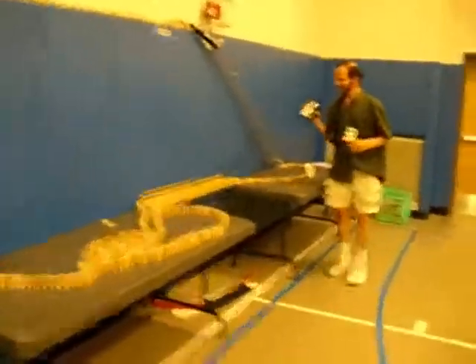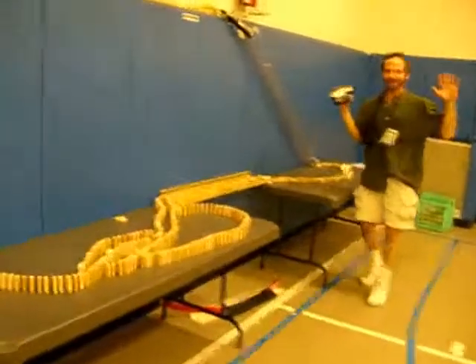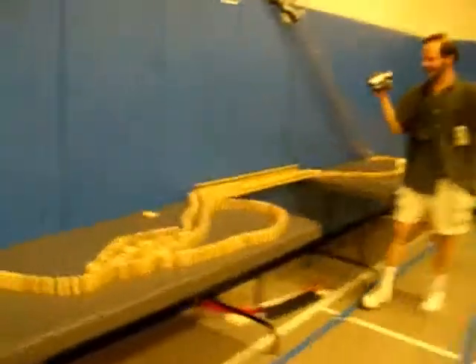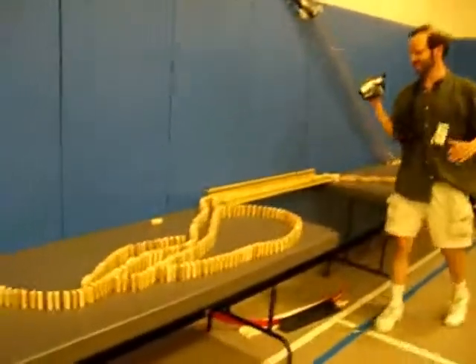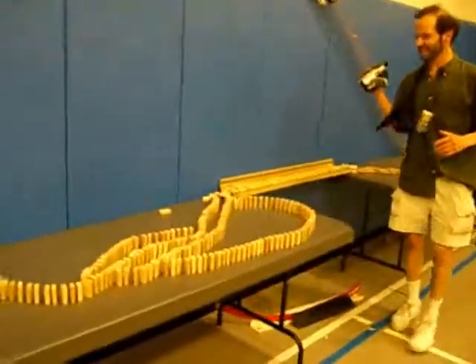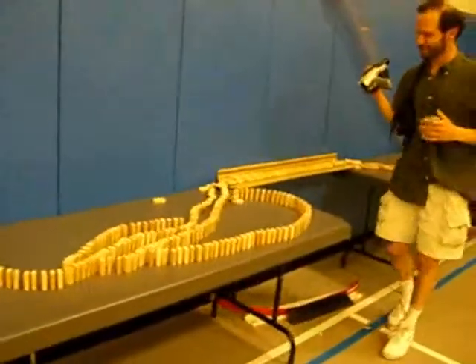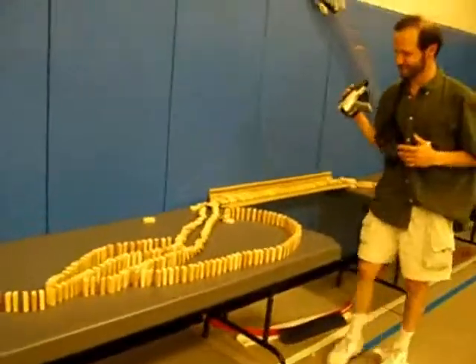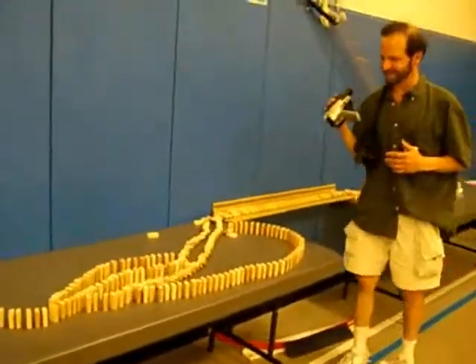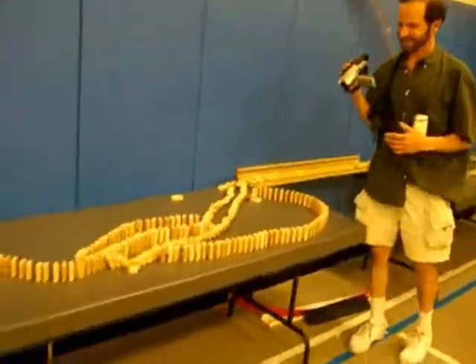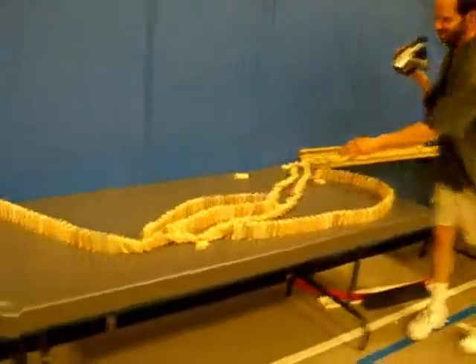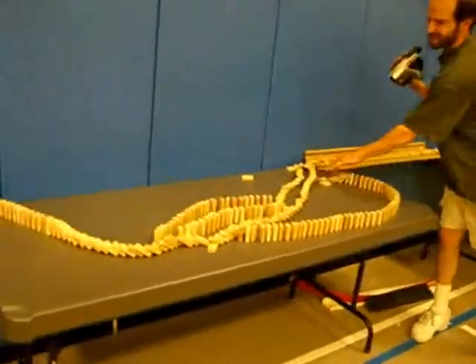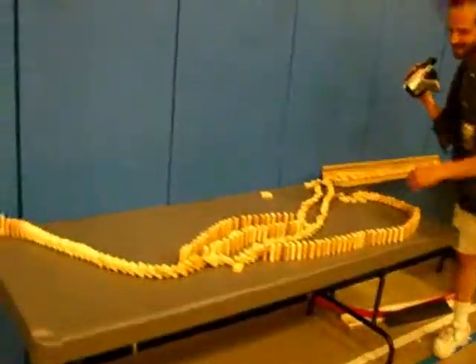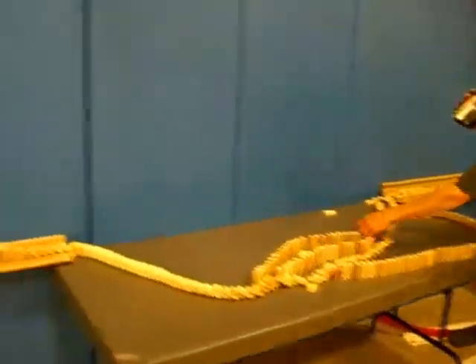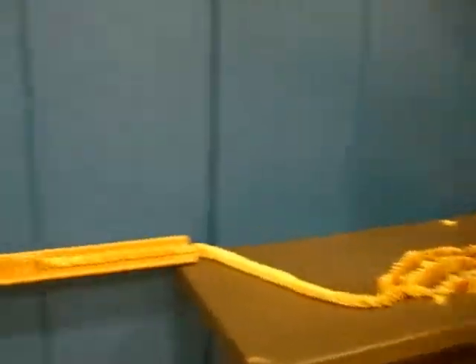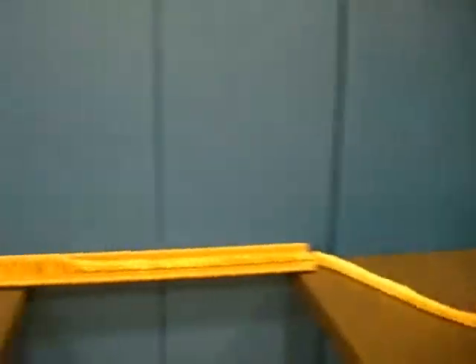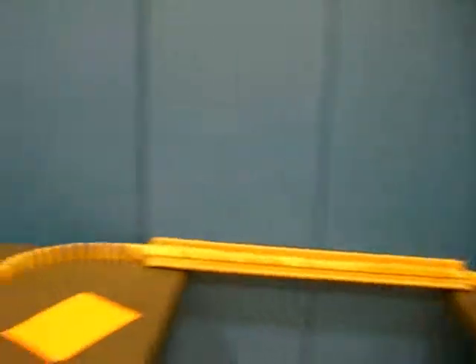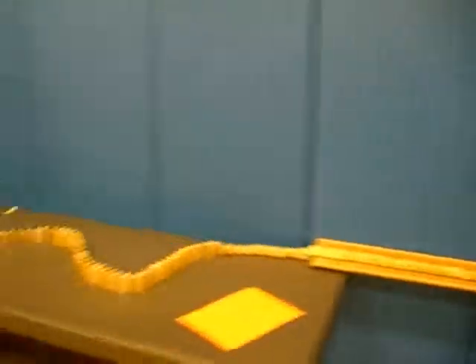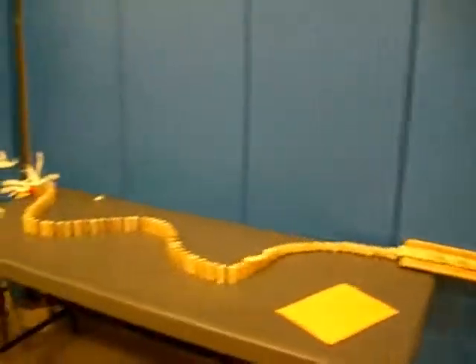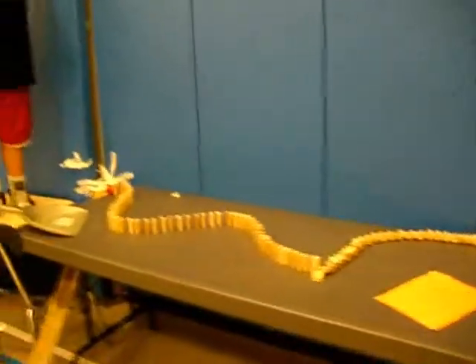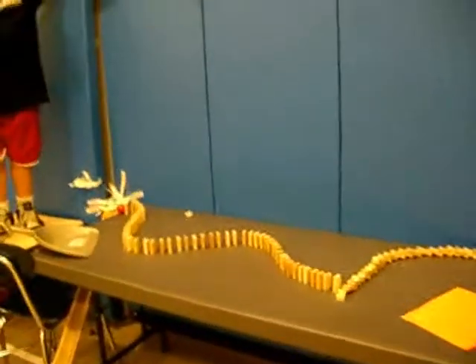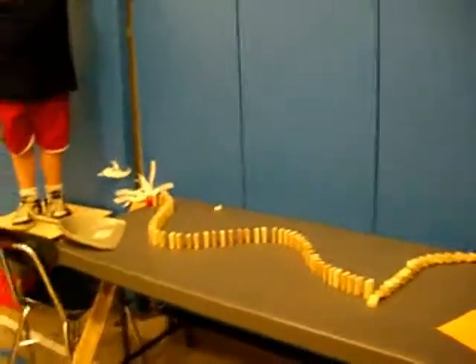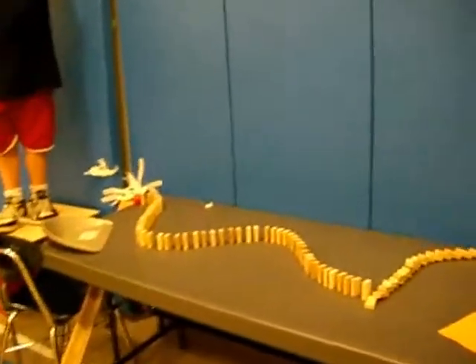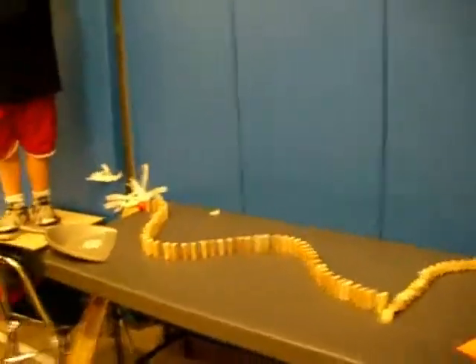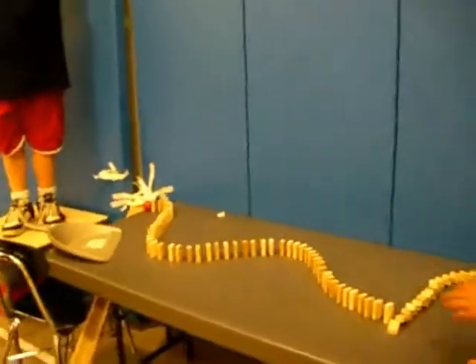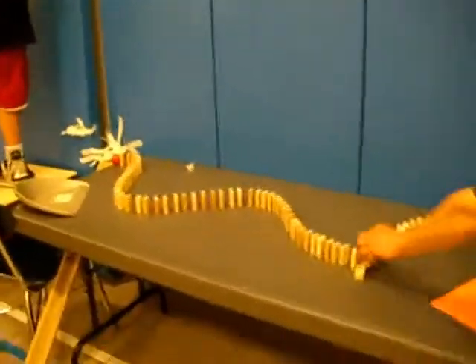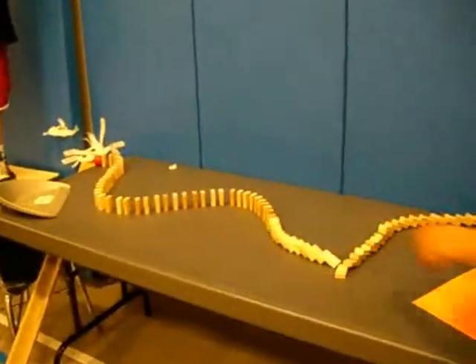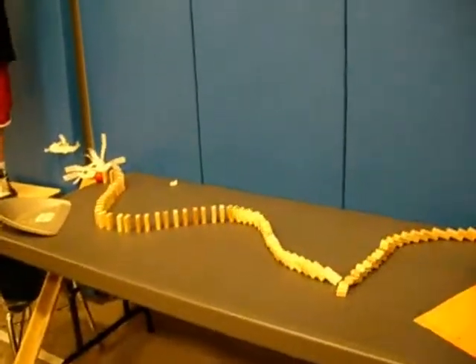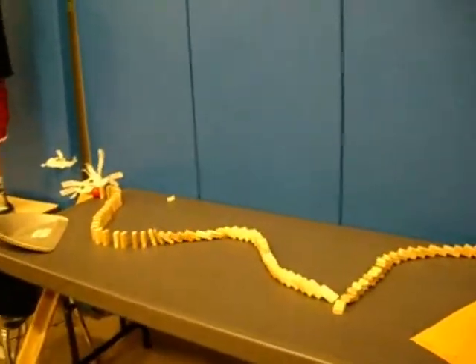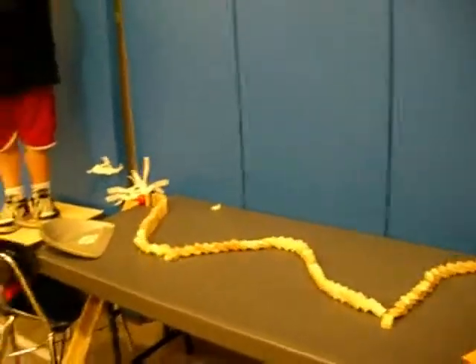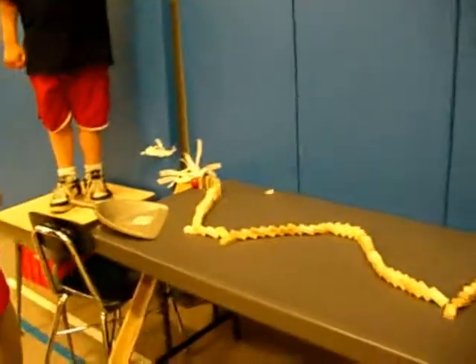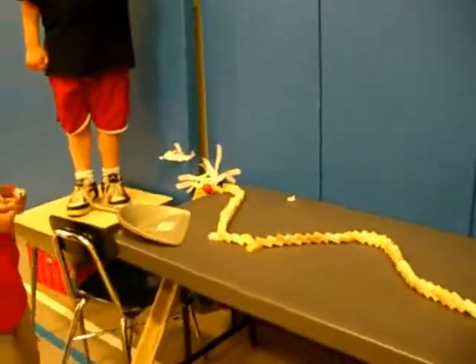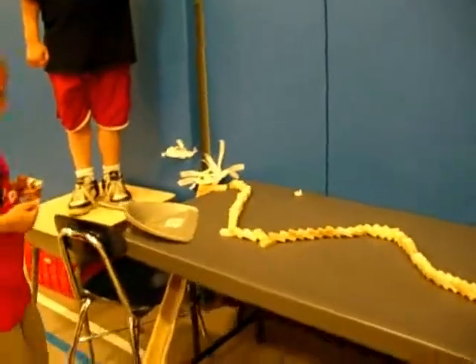No human hands touched that domino demon. This is the hazard of the videographer as the domino chain is surrounding him.